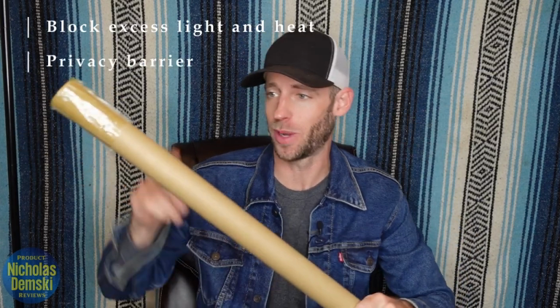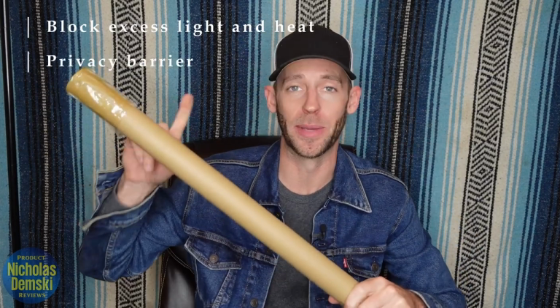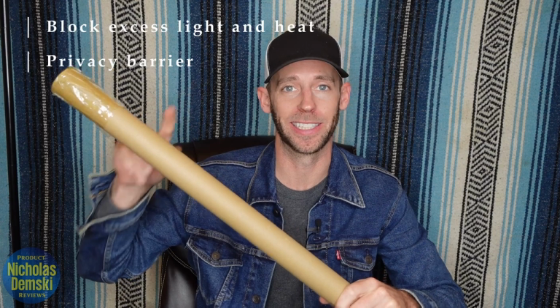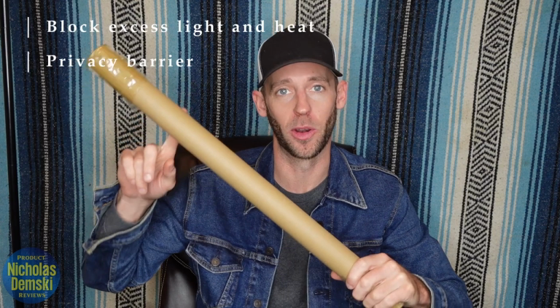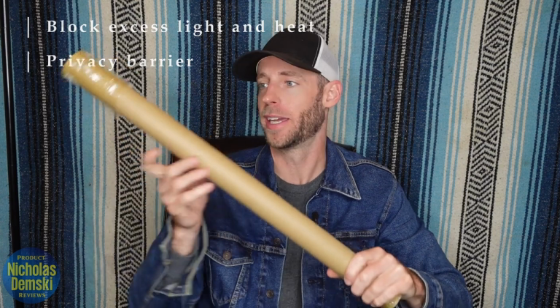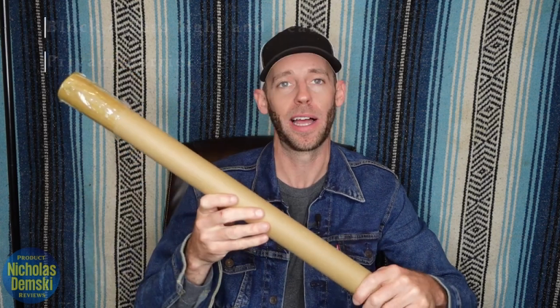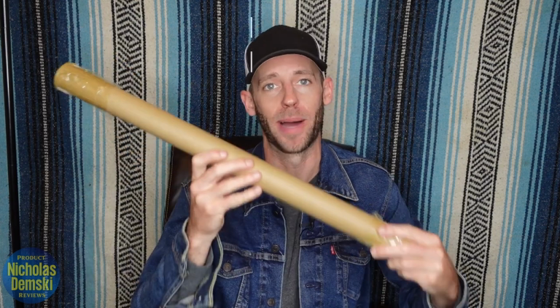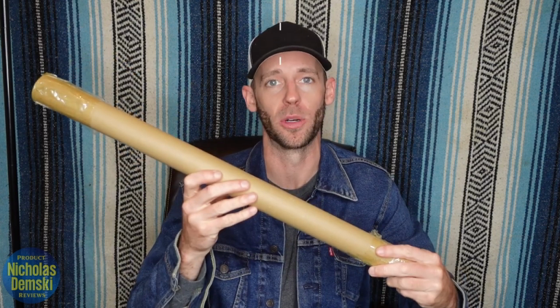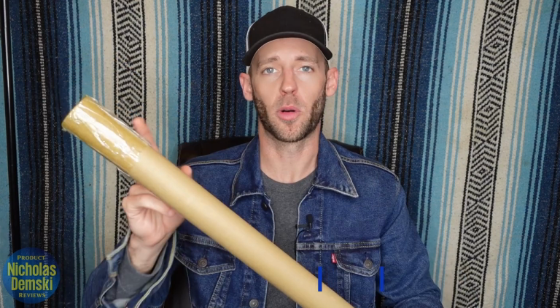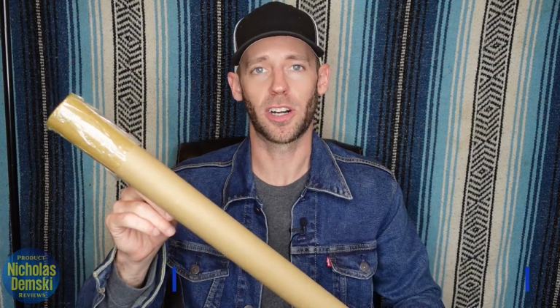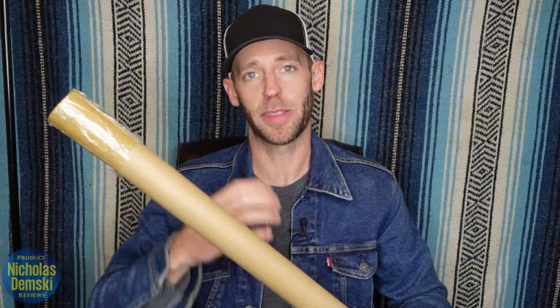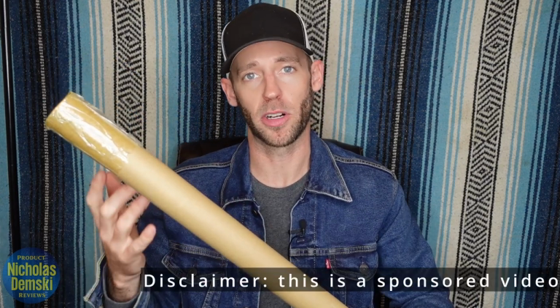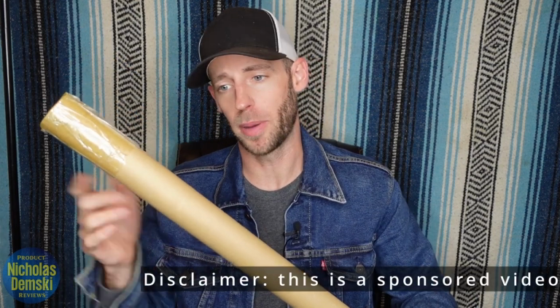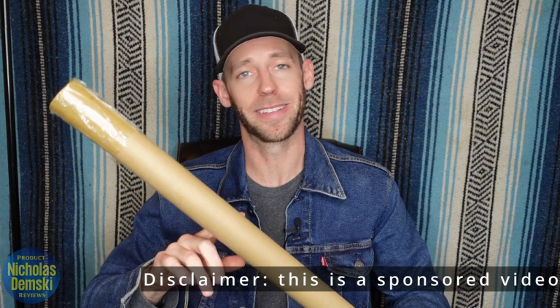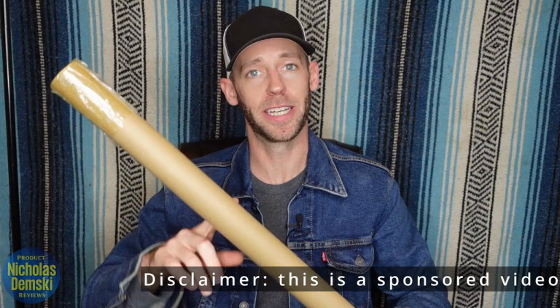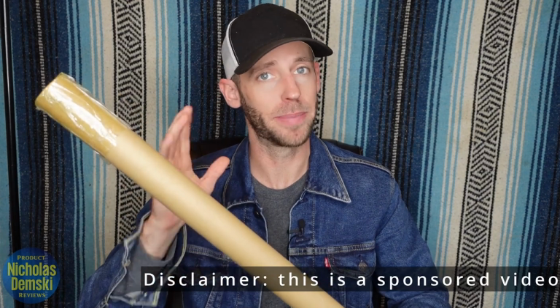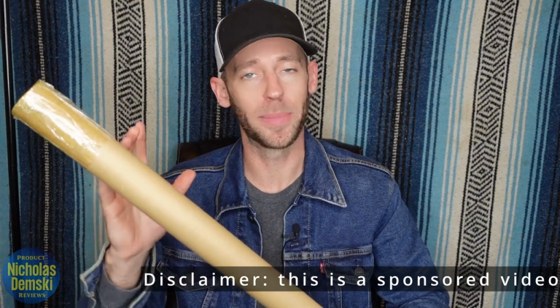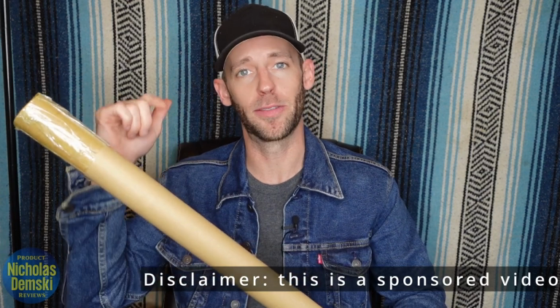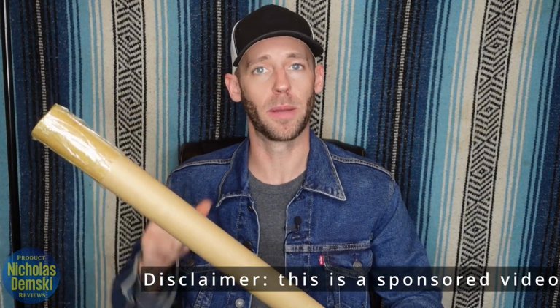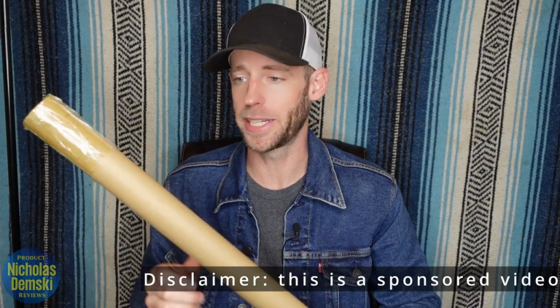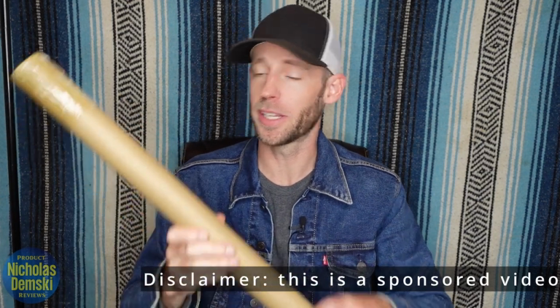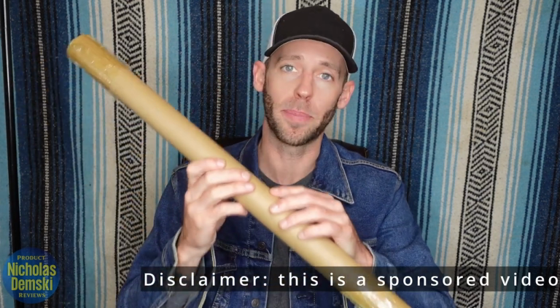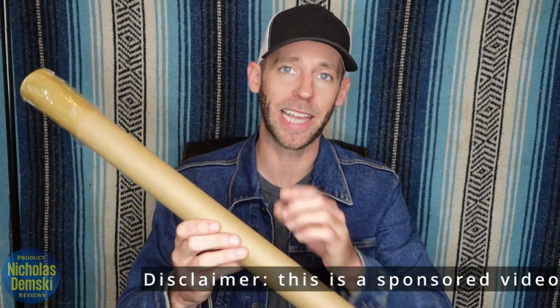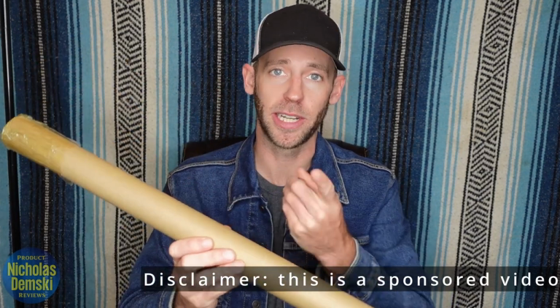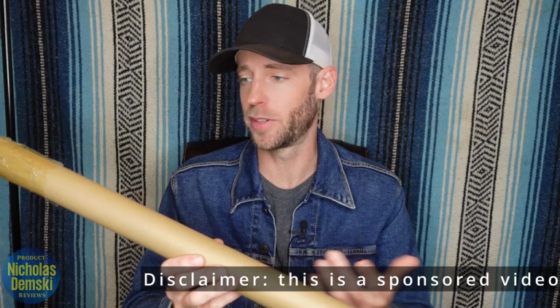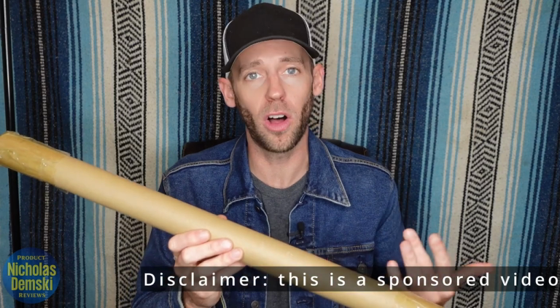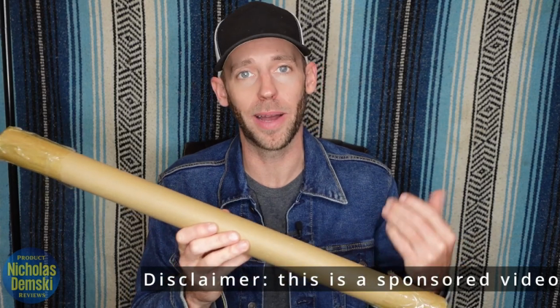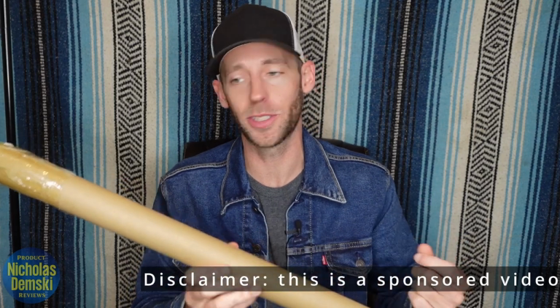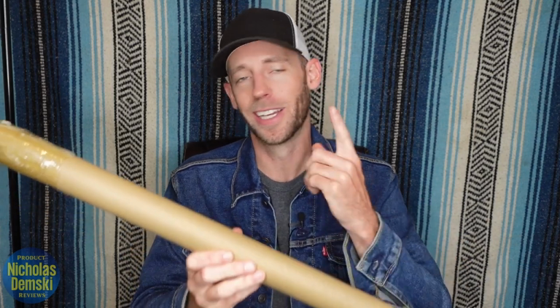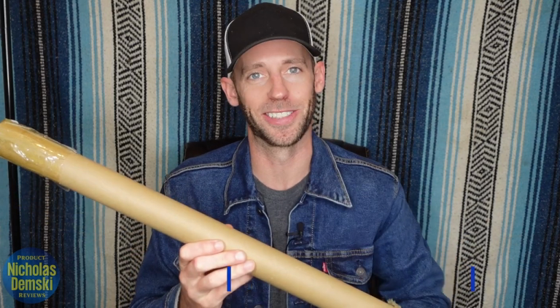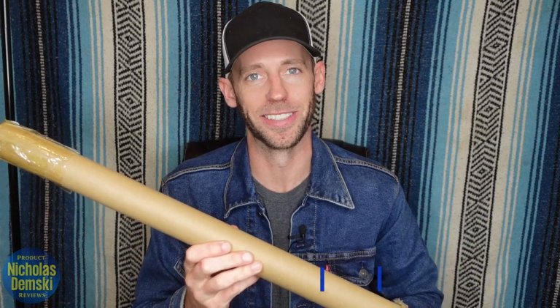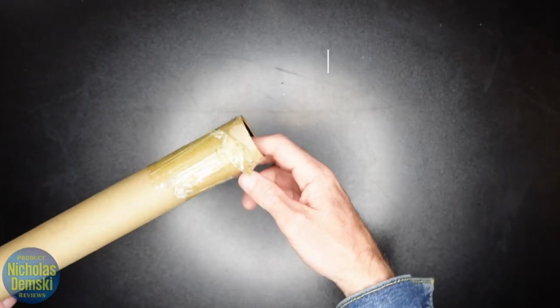That's why I'm excited to get this one open and apply it to my windows. But before we get started, I have to thank my partners for sponsoring this video. Yes, I'm being compensated for what I'm doing here, but all opinions and the creation of this video are my own, so let's get started.